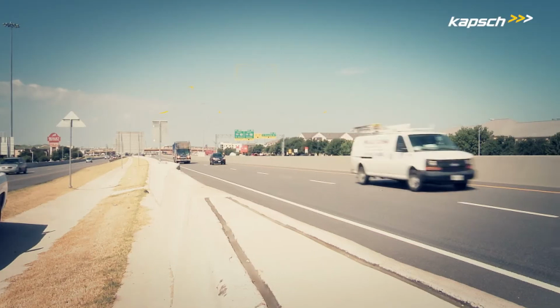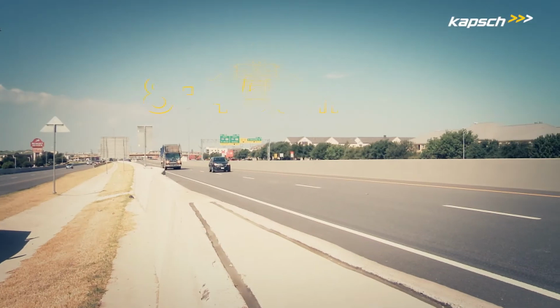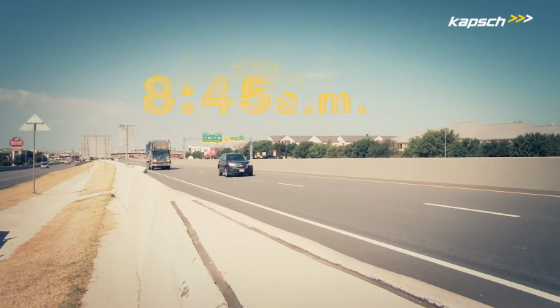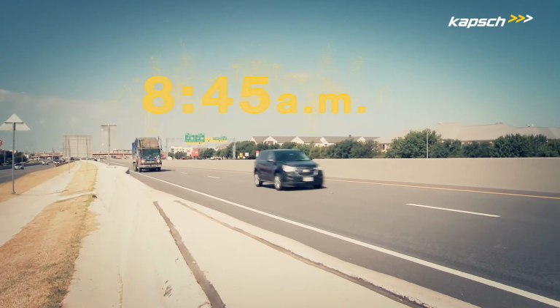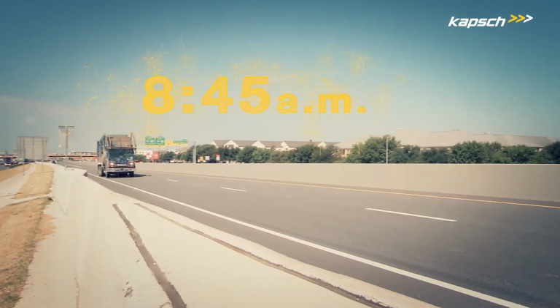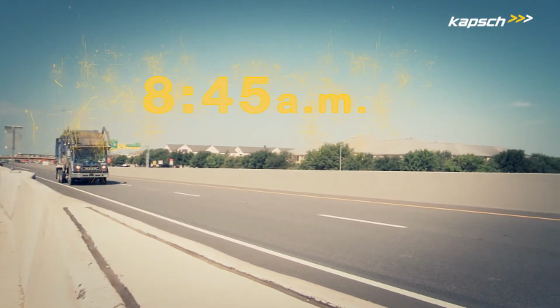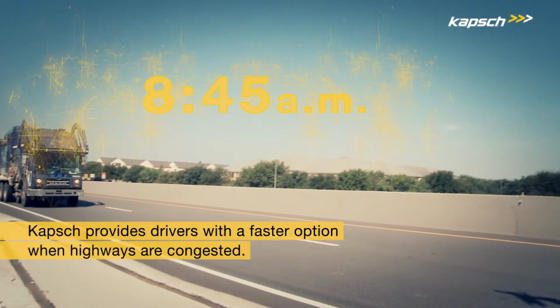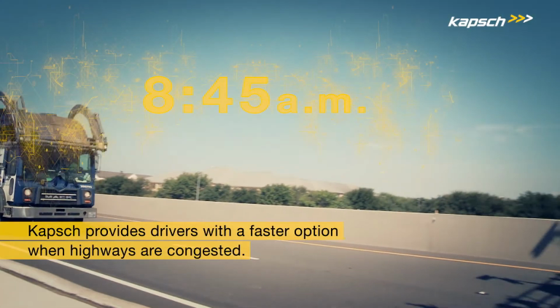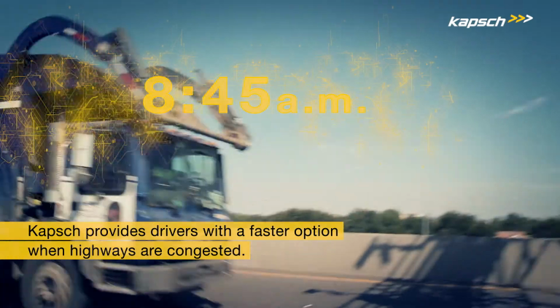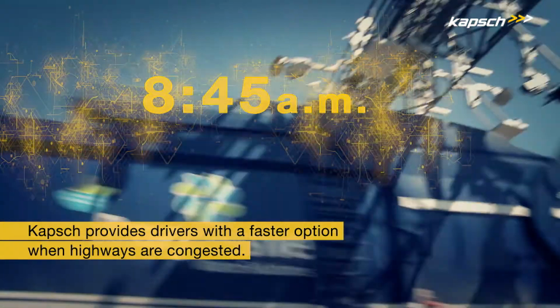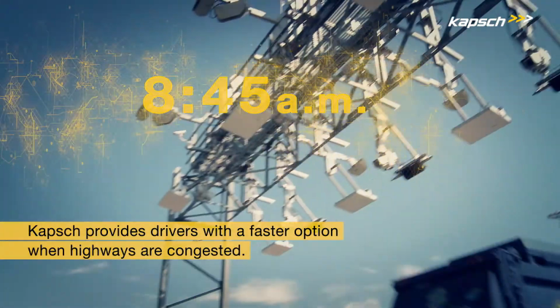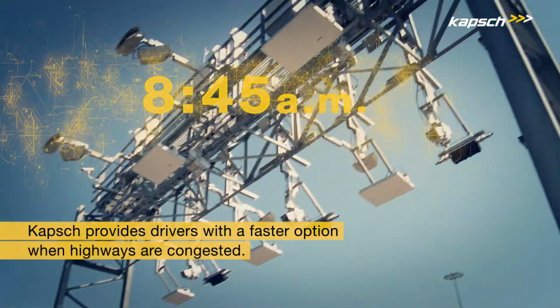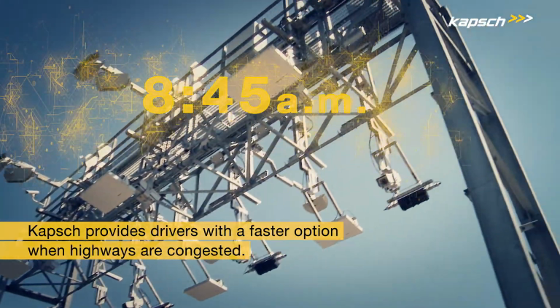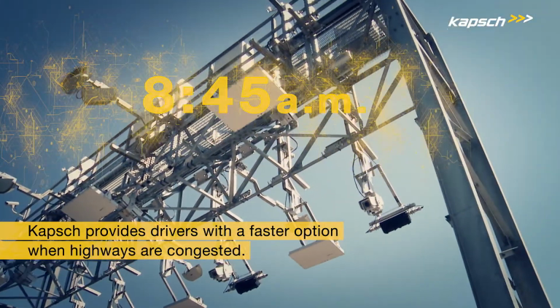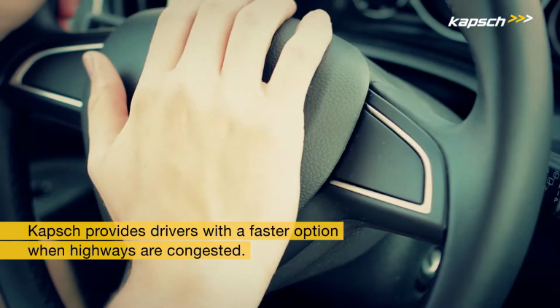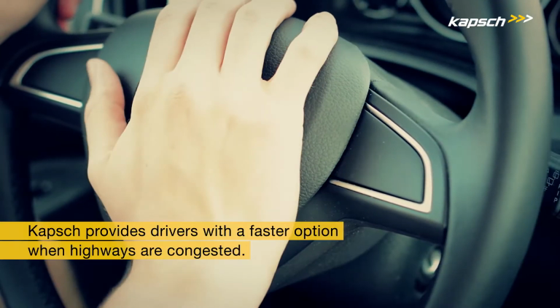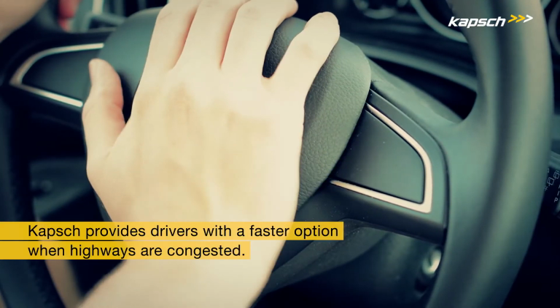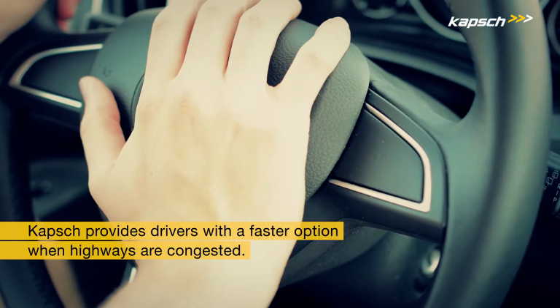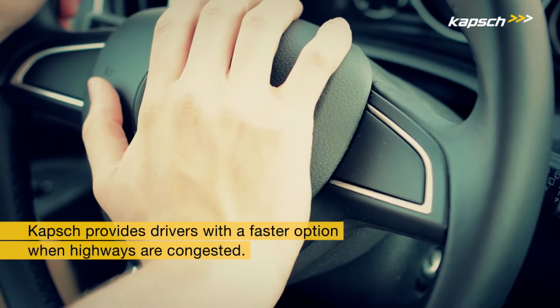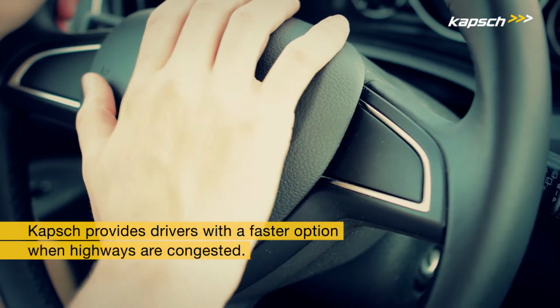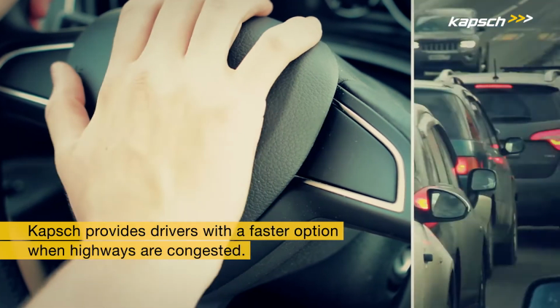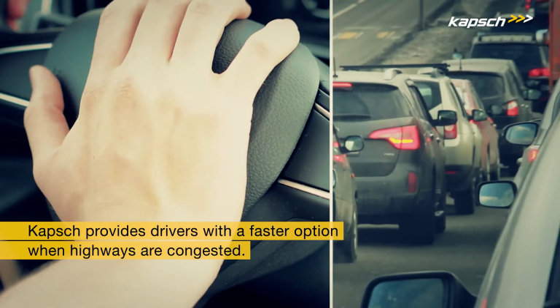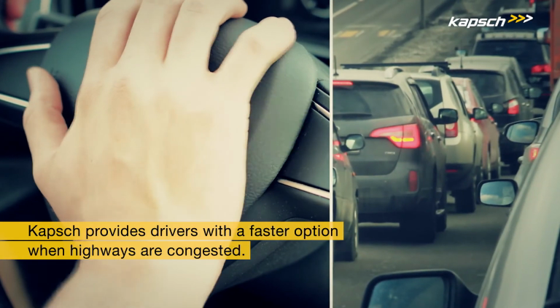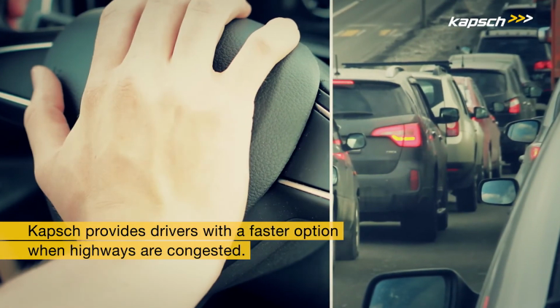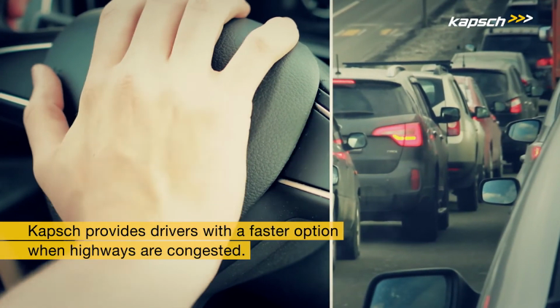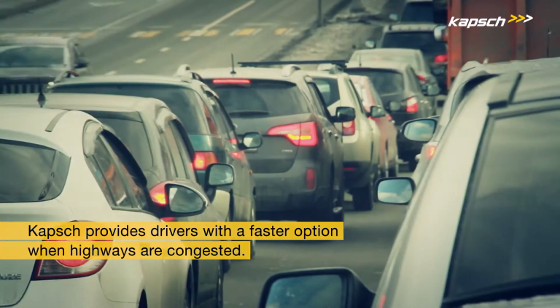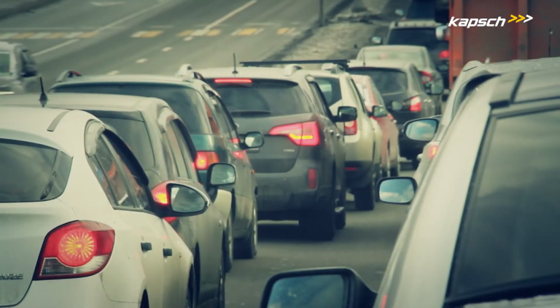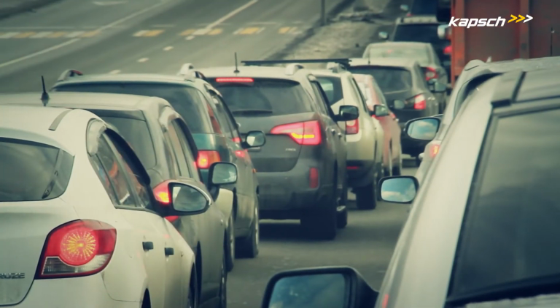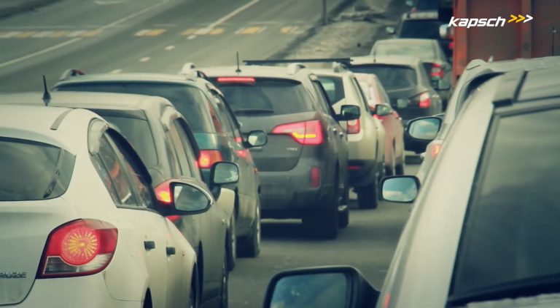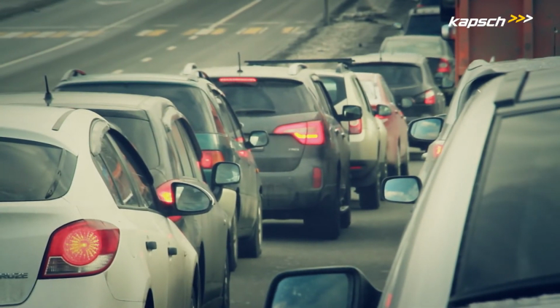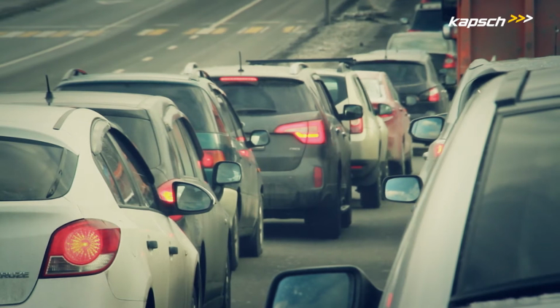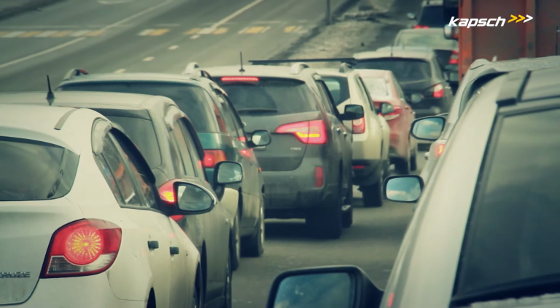Thursday, 8:45am. Capsch provides drivers with a faster option when time is short and important appointments are pending. Without Capsch, drivers would not even have a choice and would be obliged to take the general lane.